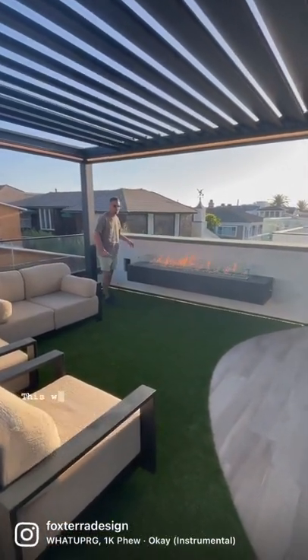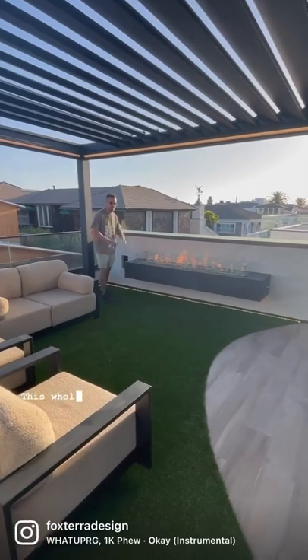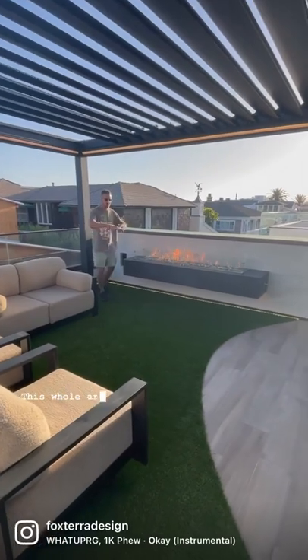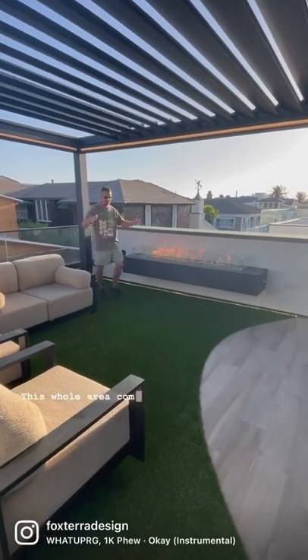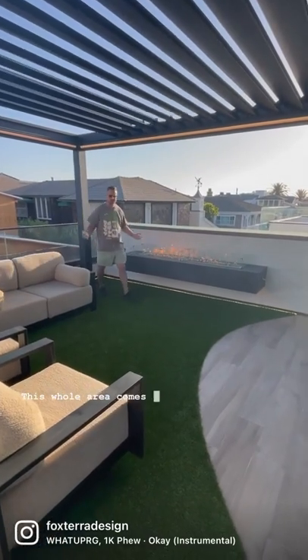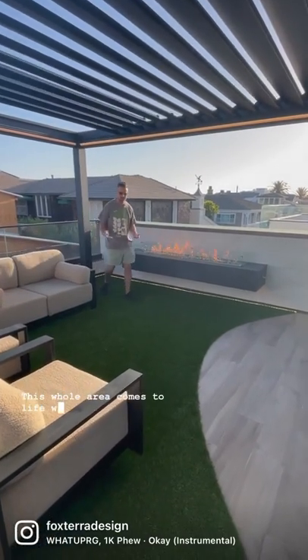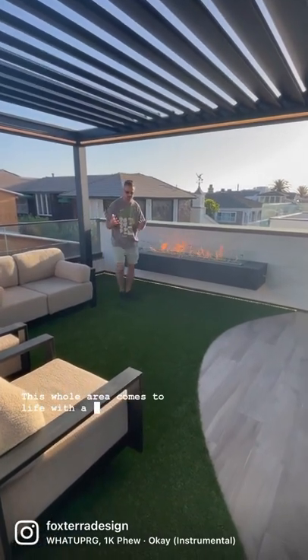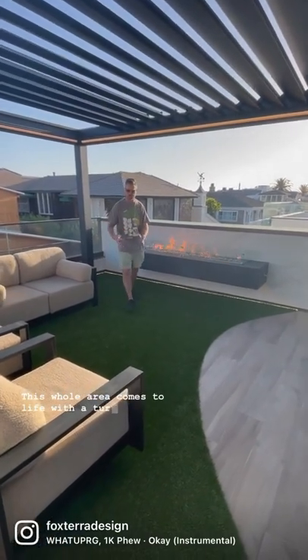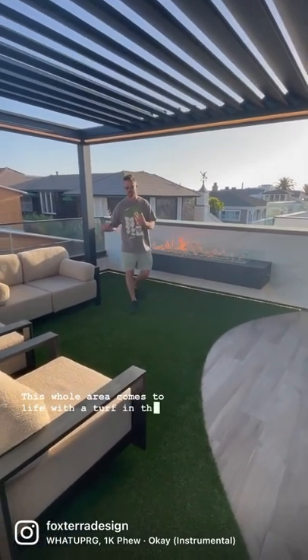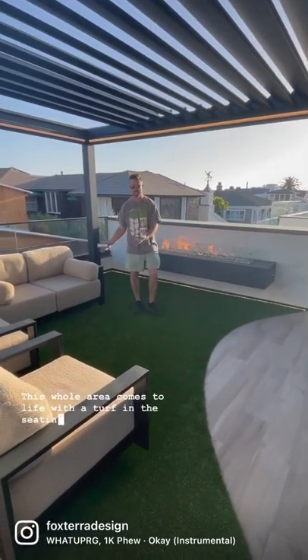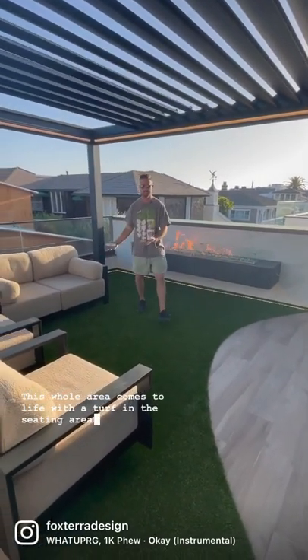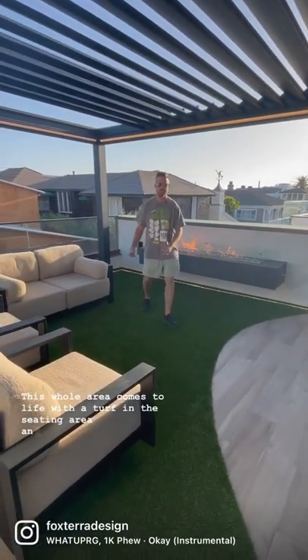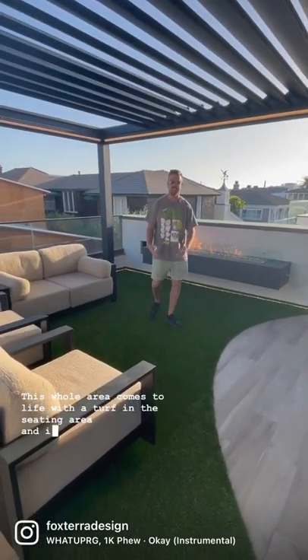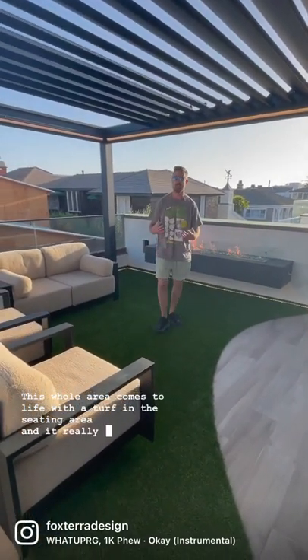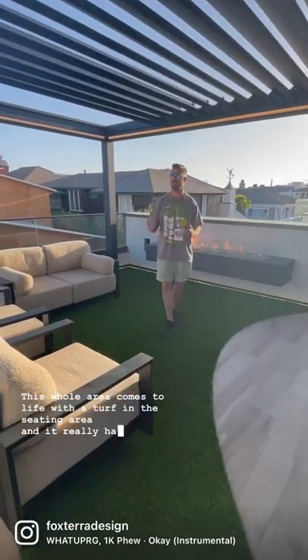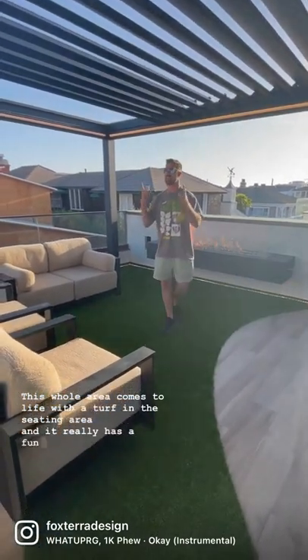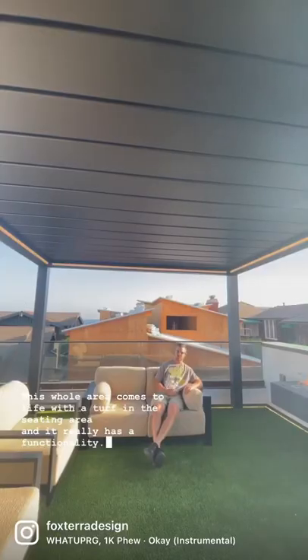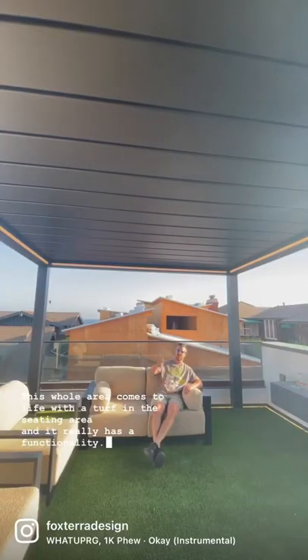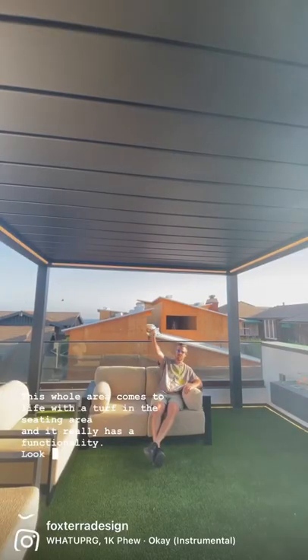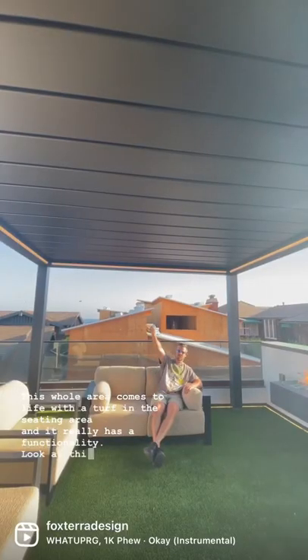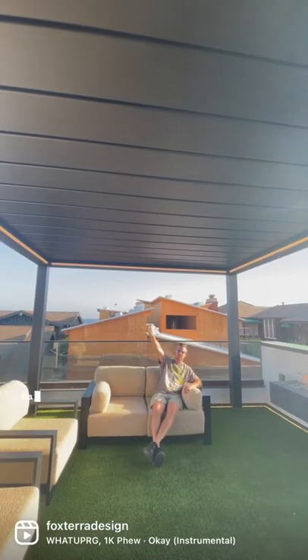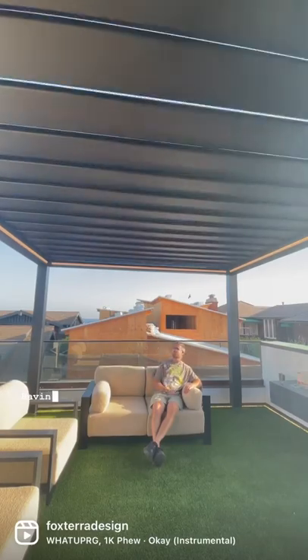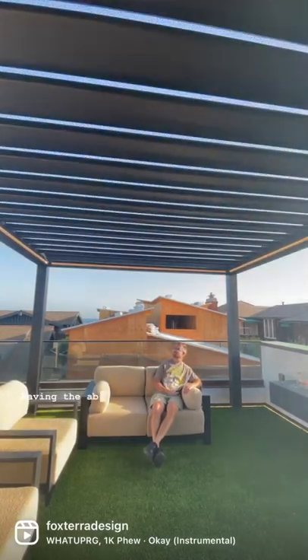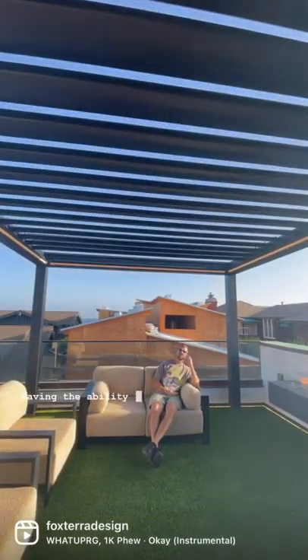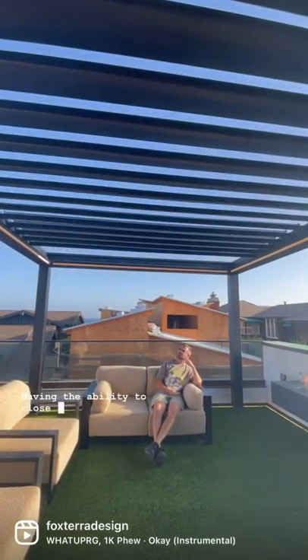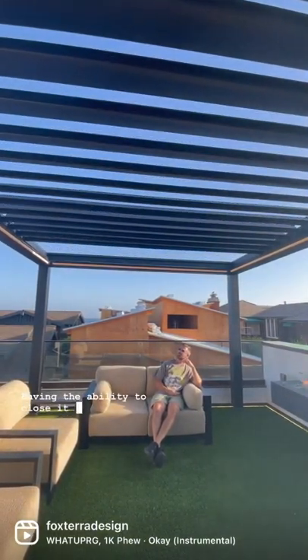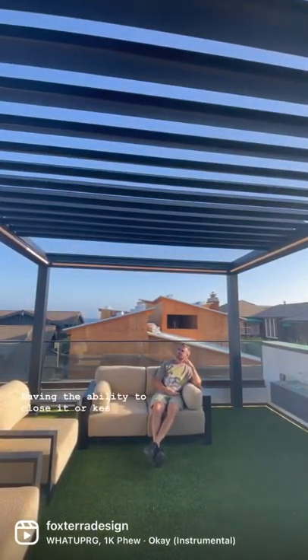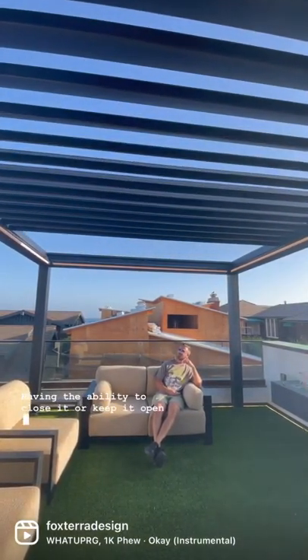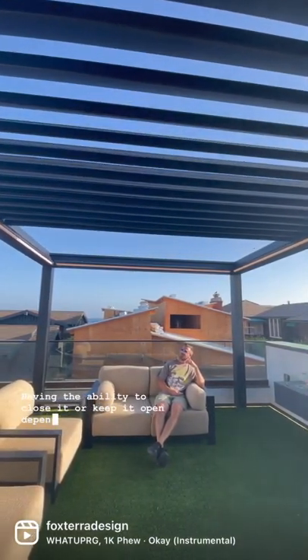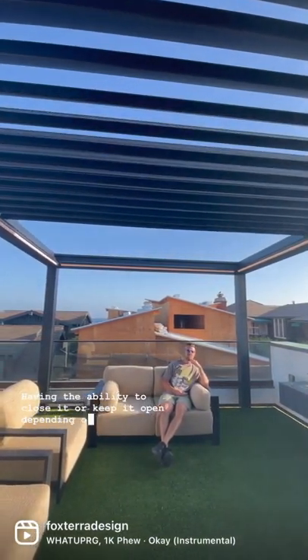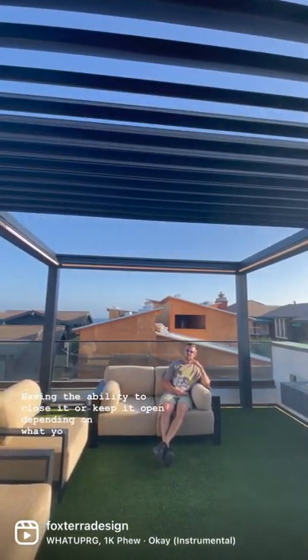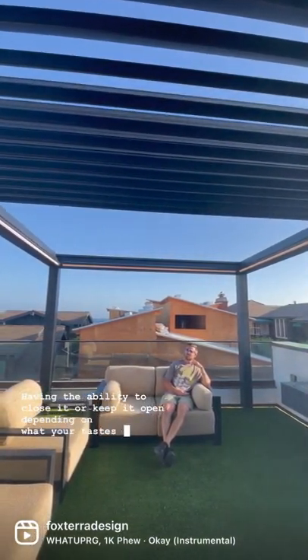This whole area comes to life with the turf and the seating area, and it really has a functionality. Look at this — having the ability to close it or keep it open depending on what your tastes are.